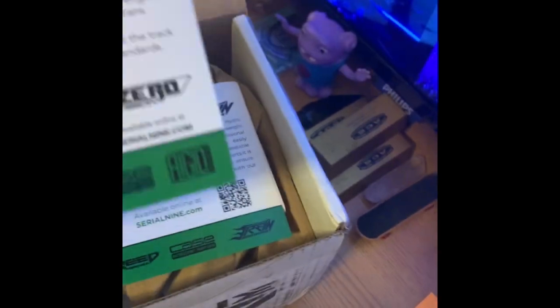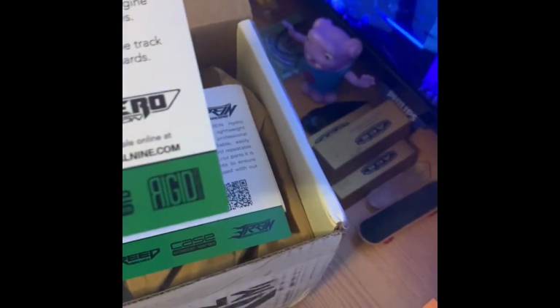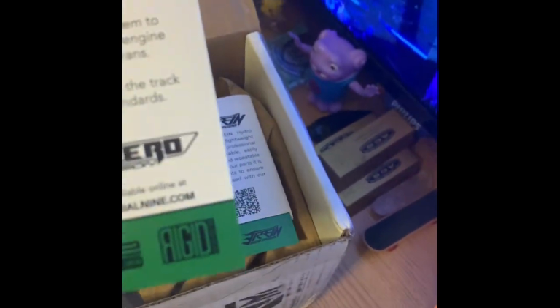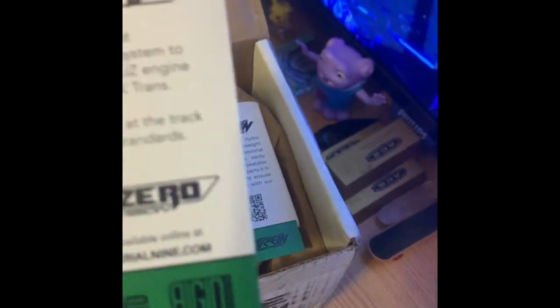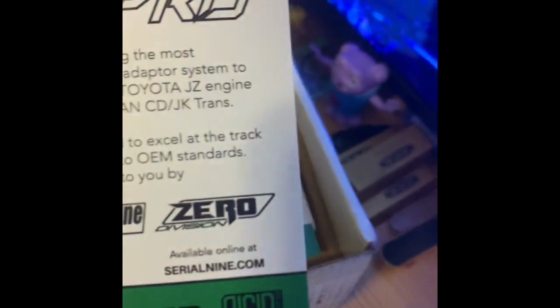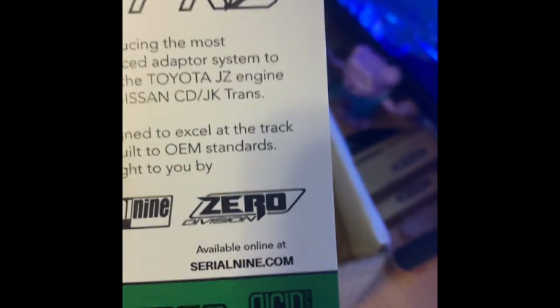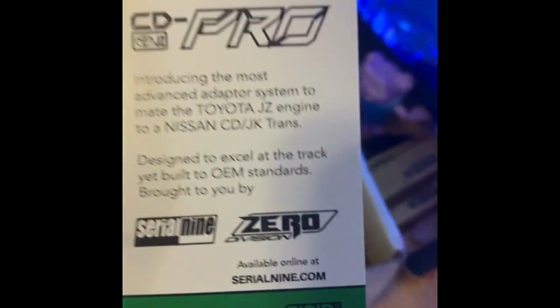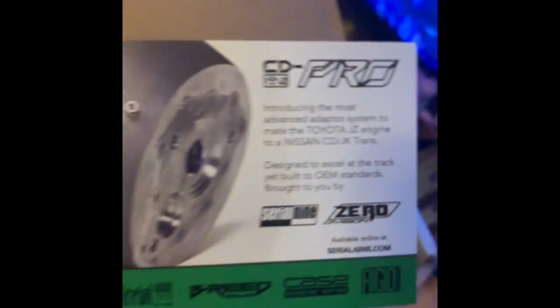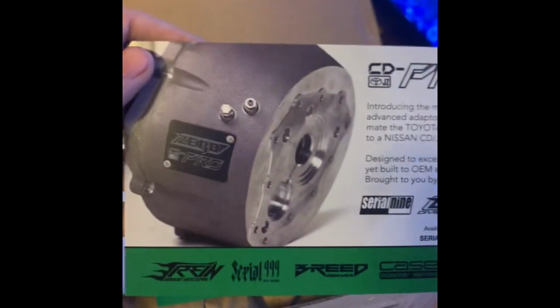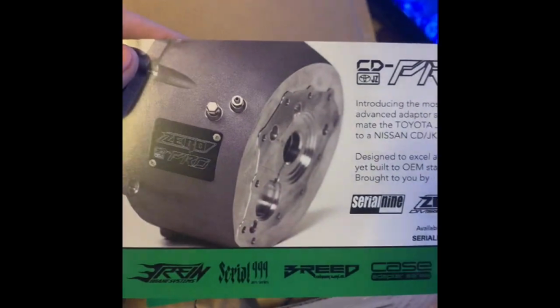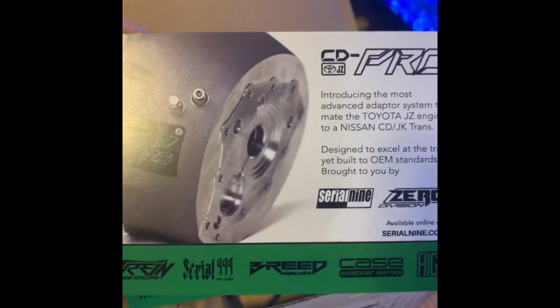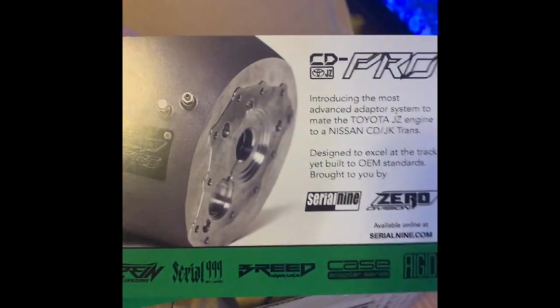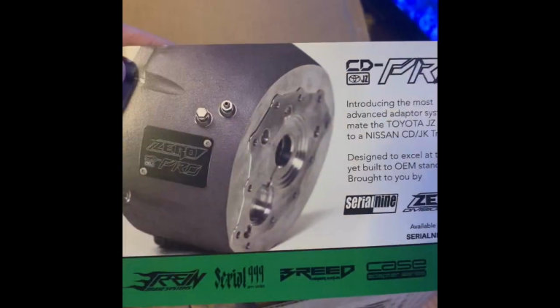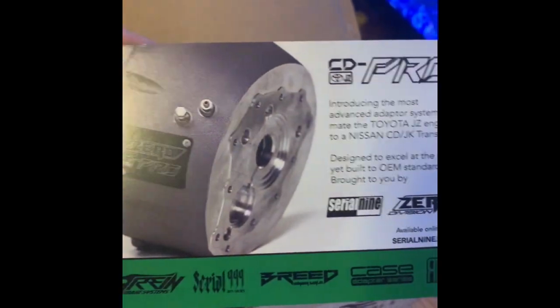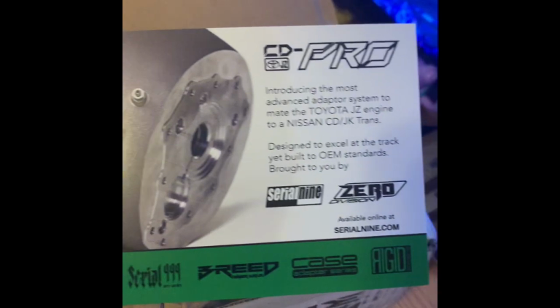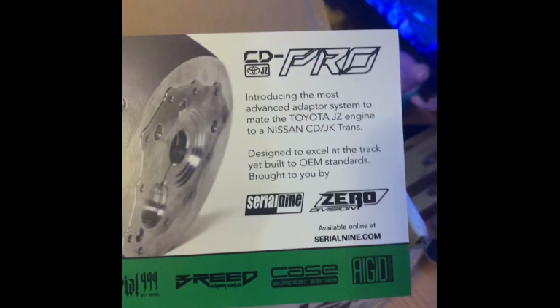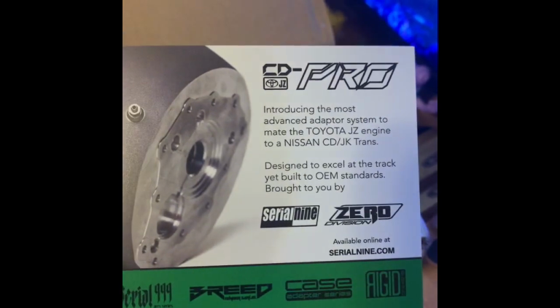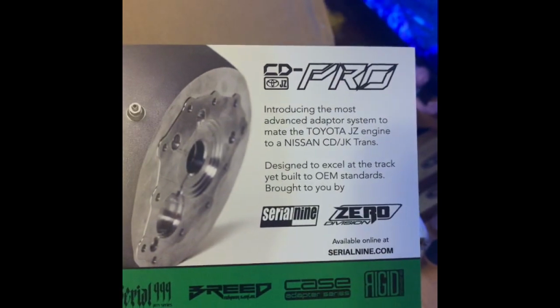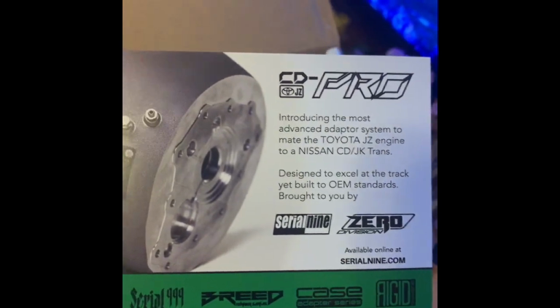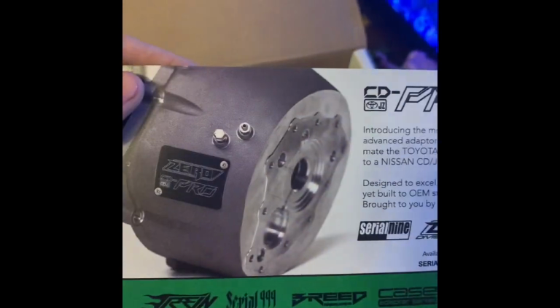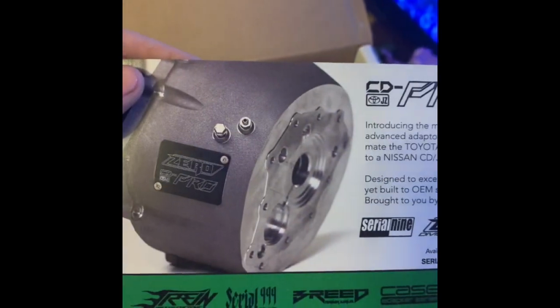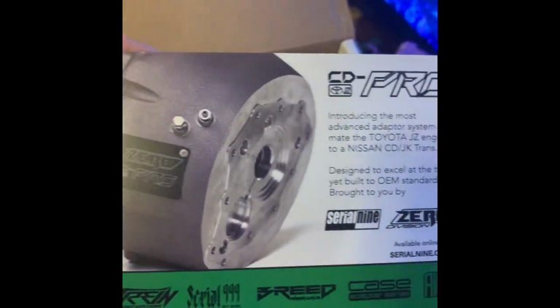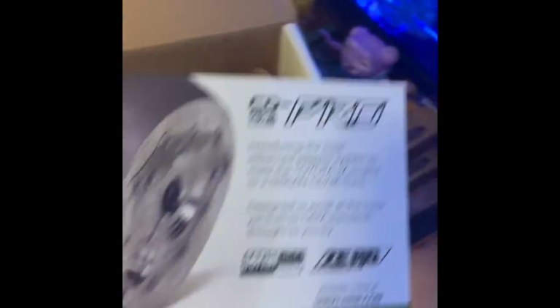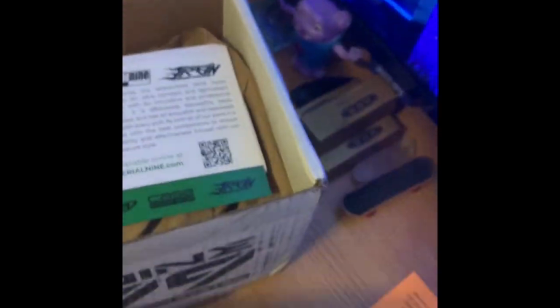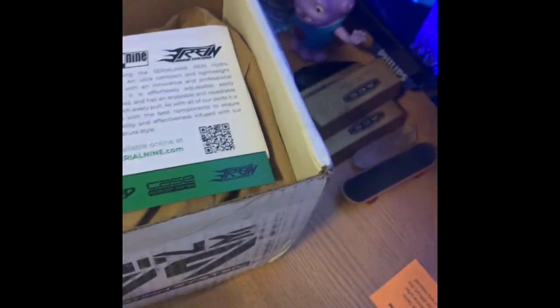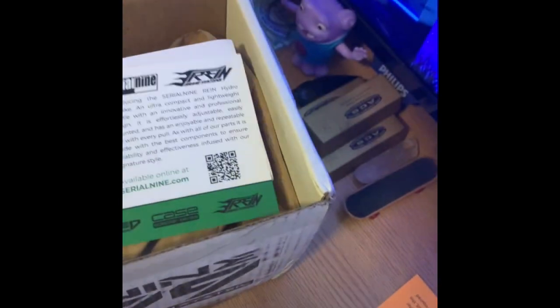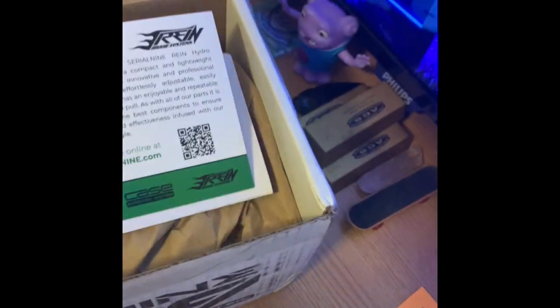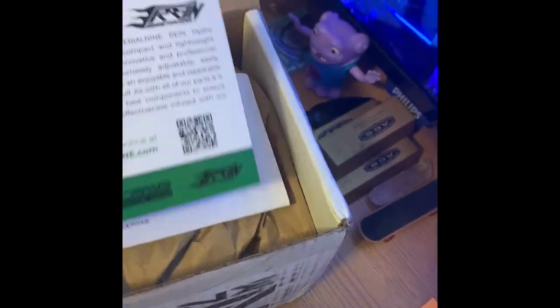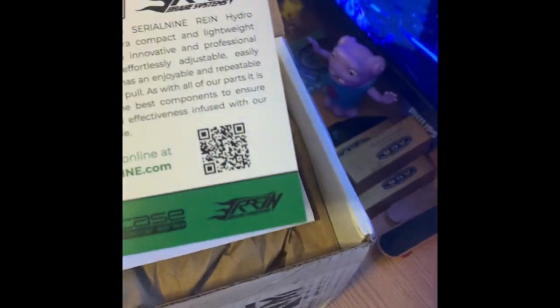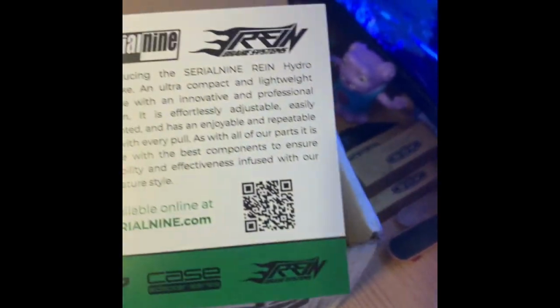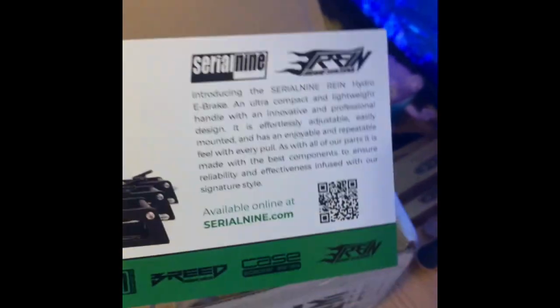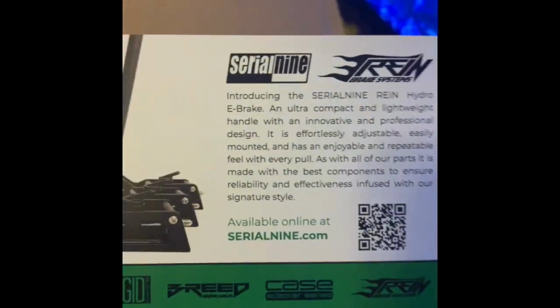Let's see what else we got here — the new adapter kit. That's pretty cool, I checked up on that, it's expensive as hell.